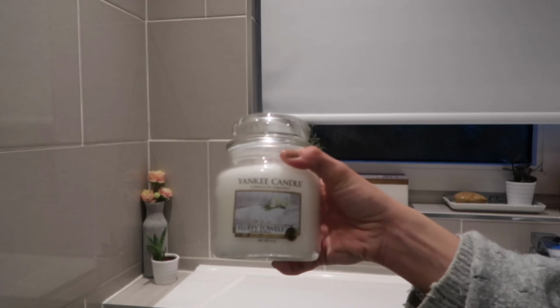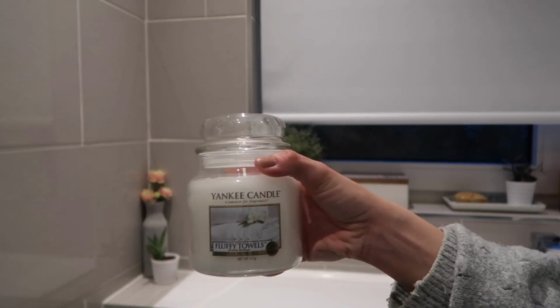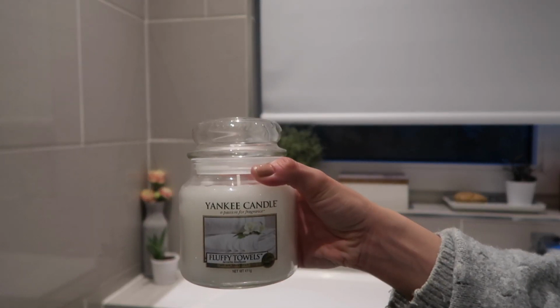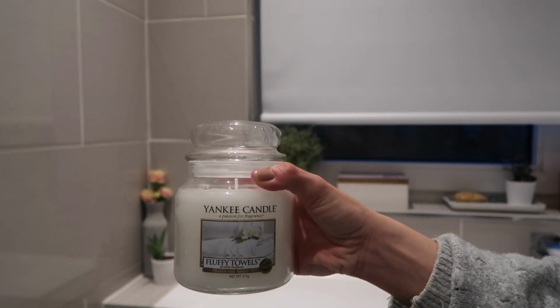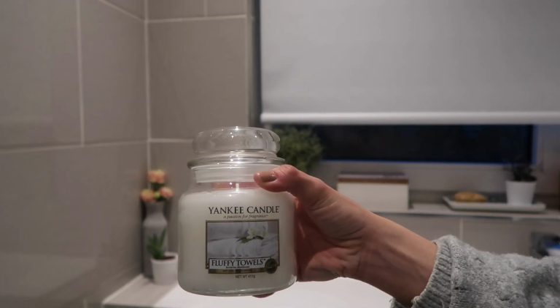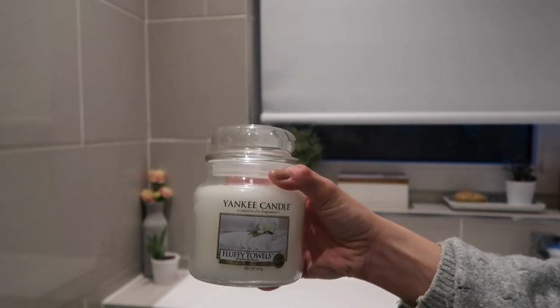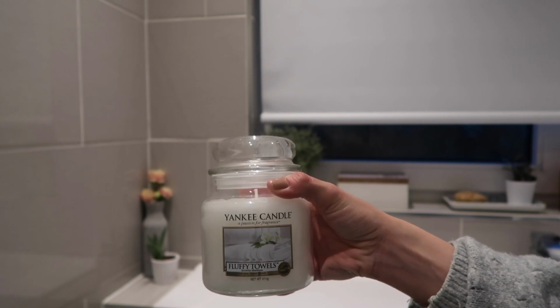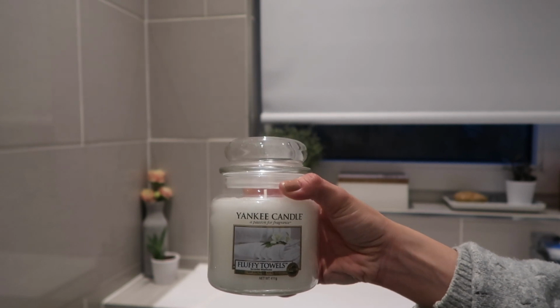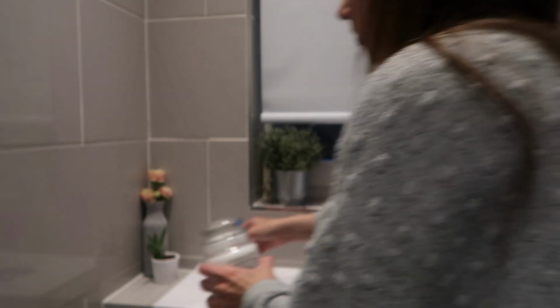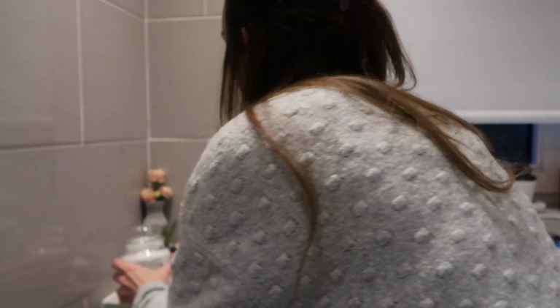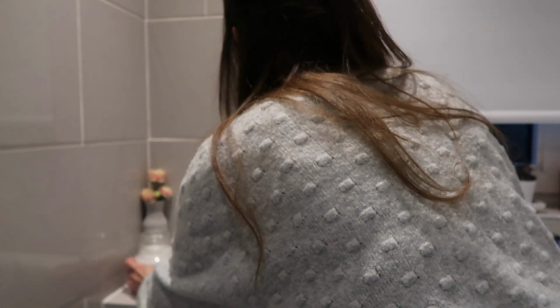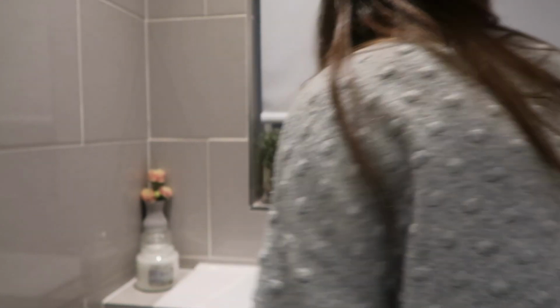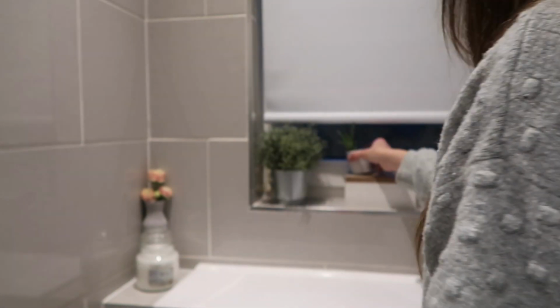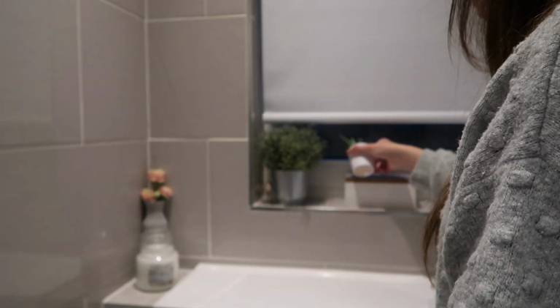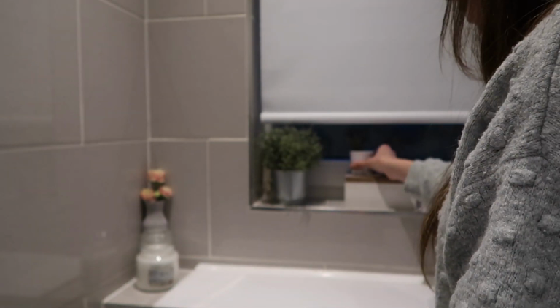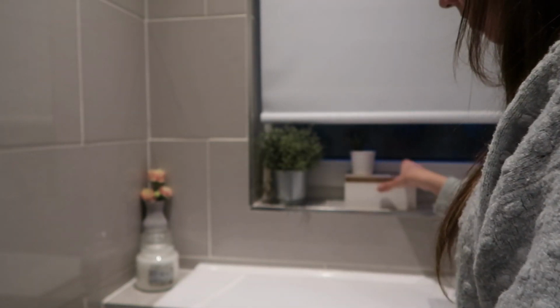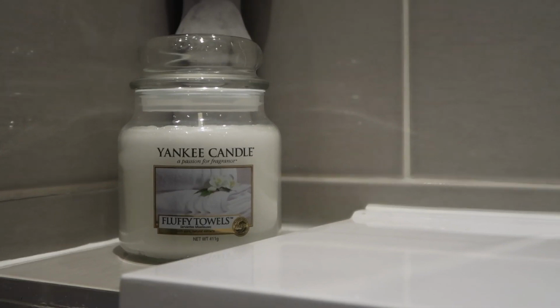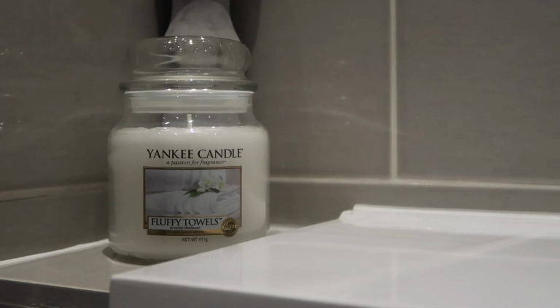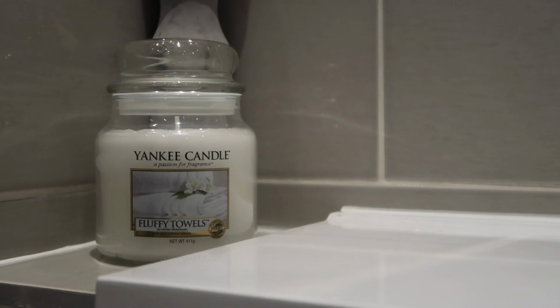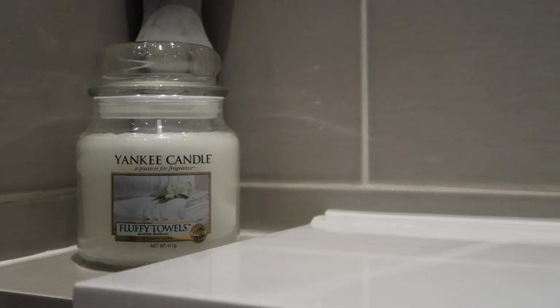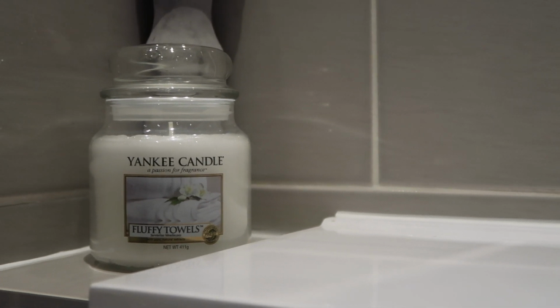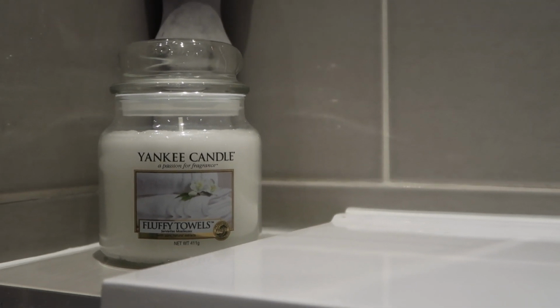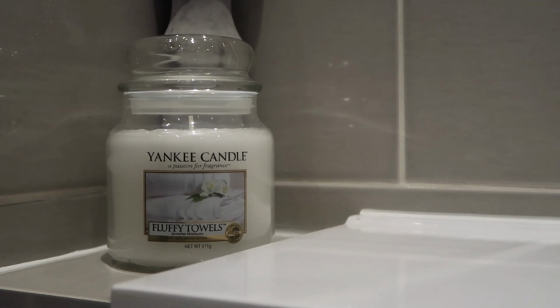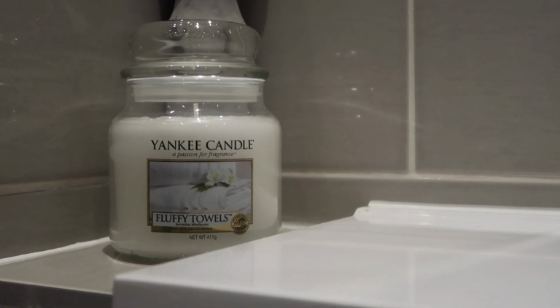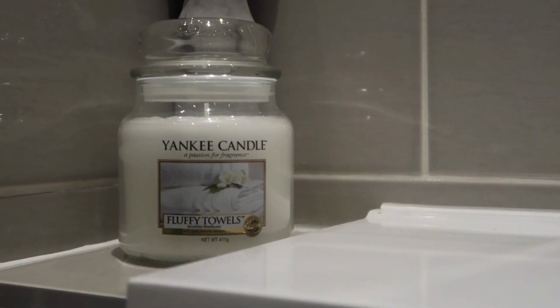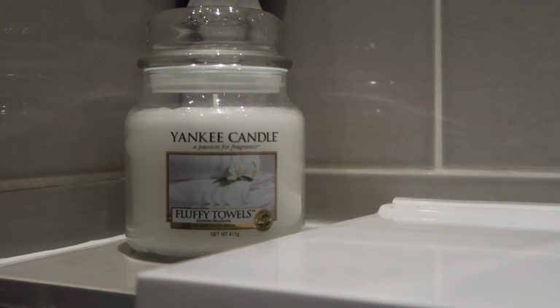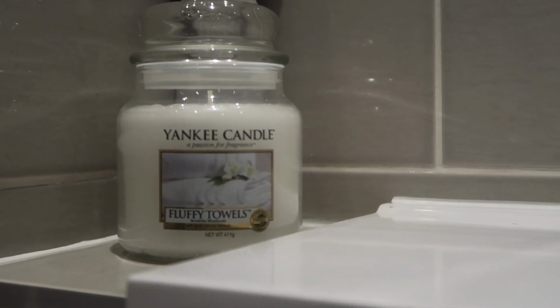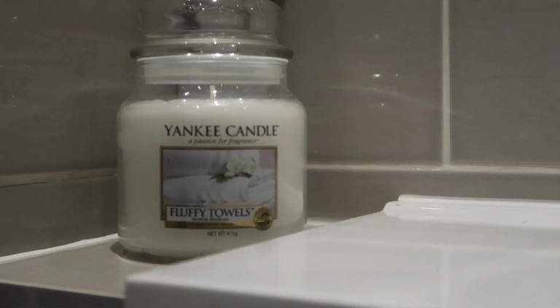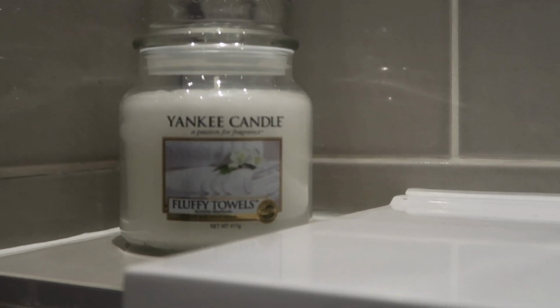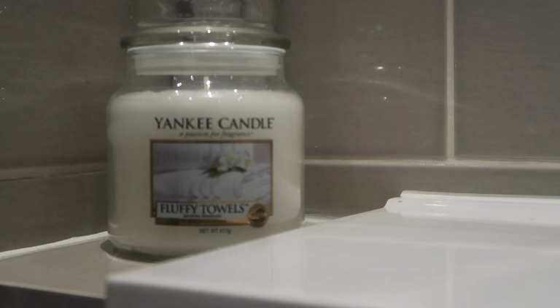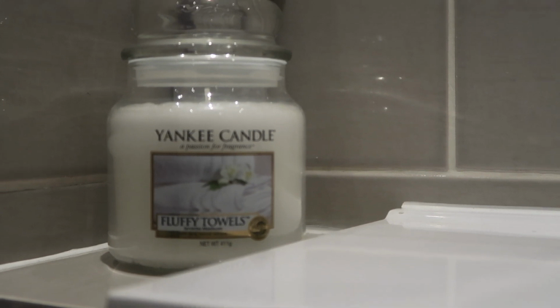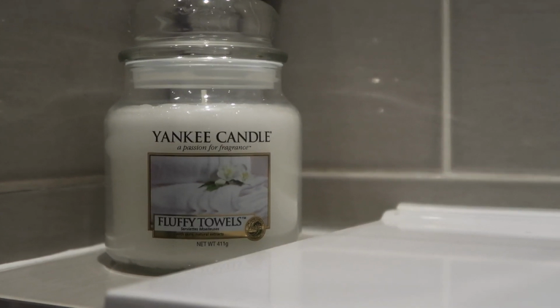The absolute finishing touch to a clean bathroom is definitely a new candle. We picked up Fluffy Towels by Yankee, which is an old favorite of mine and it's perfect for a bathroom. It's too late at night to light it since it's brand new, so I'm just going to leave it sitting out and light it tomorrow.